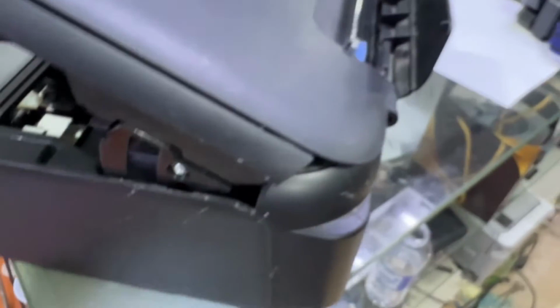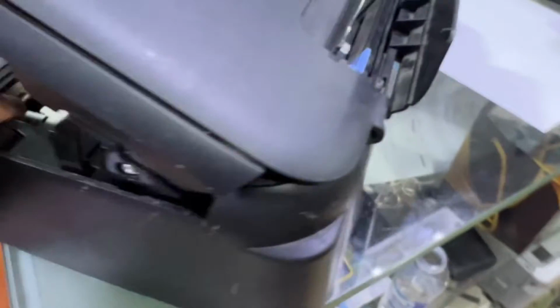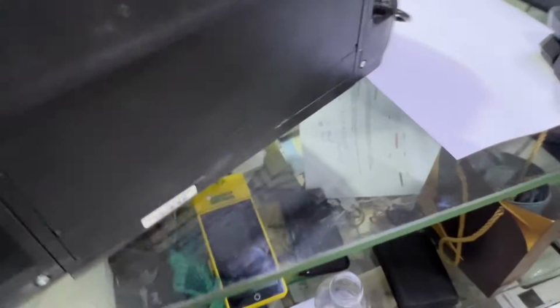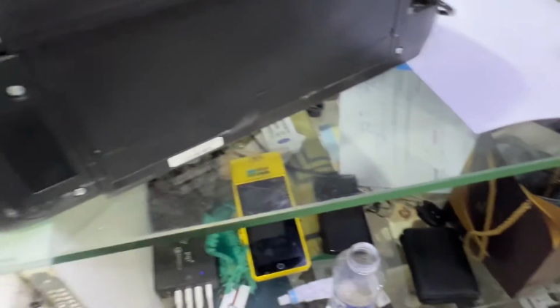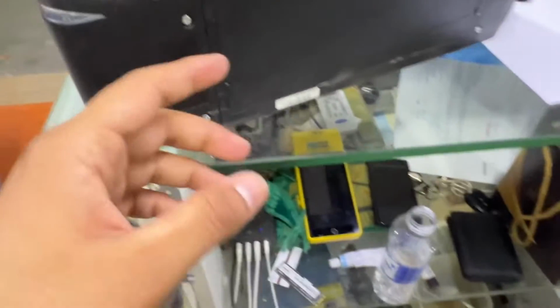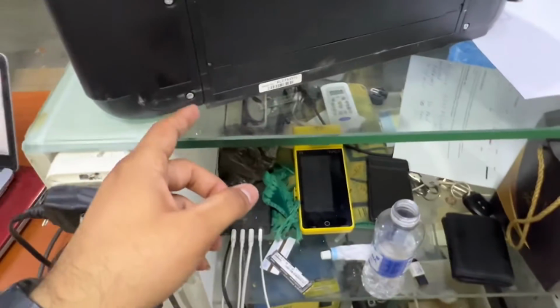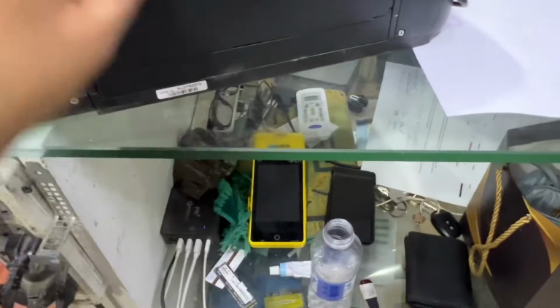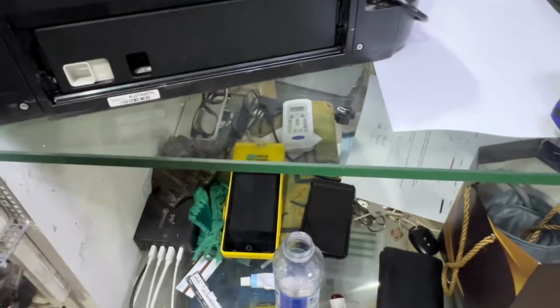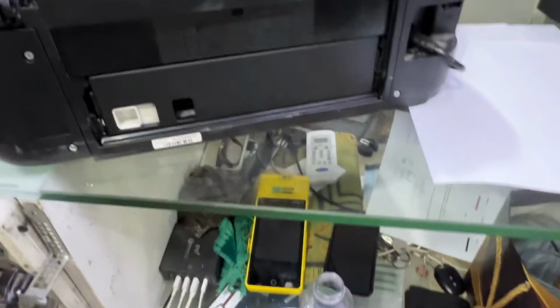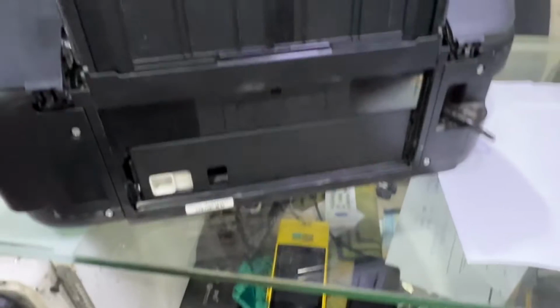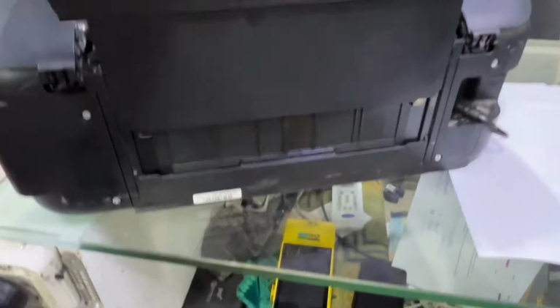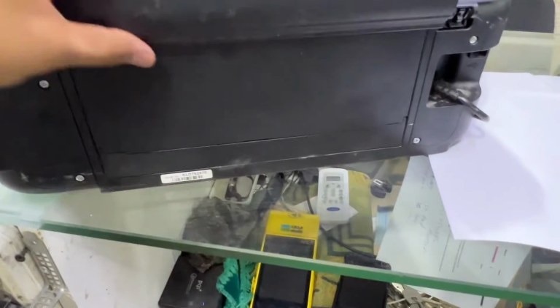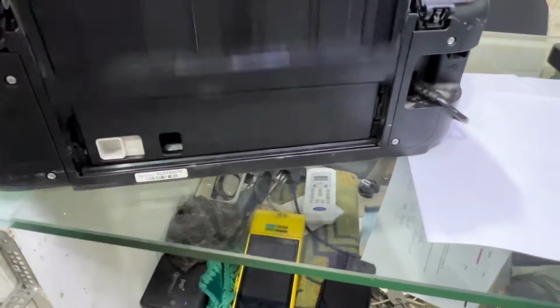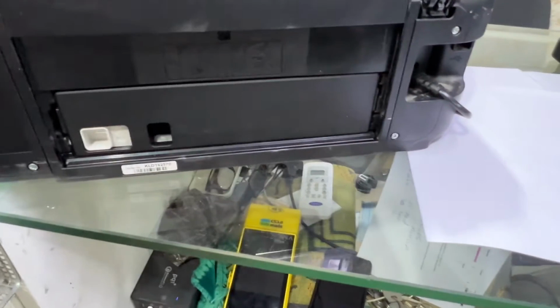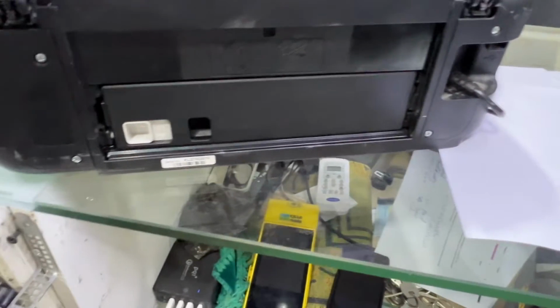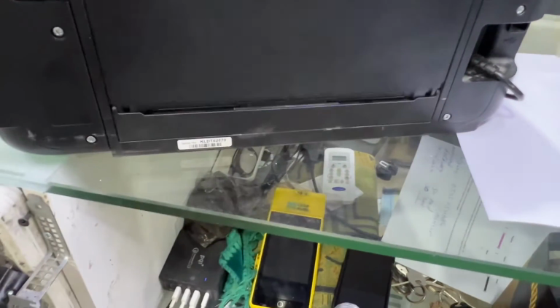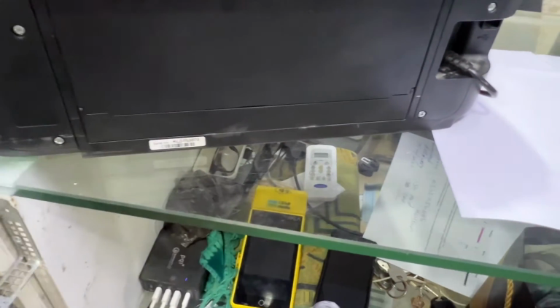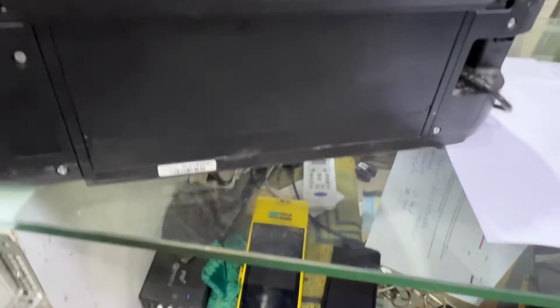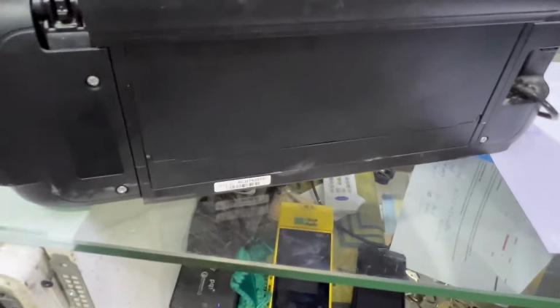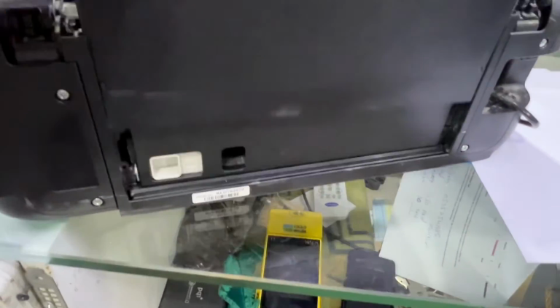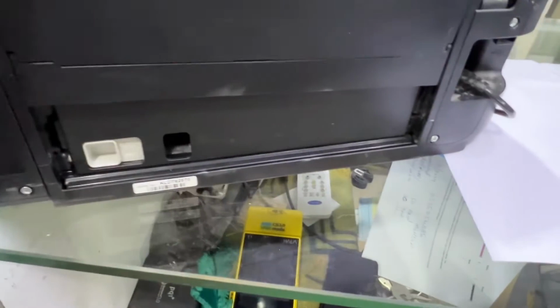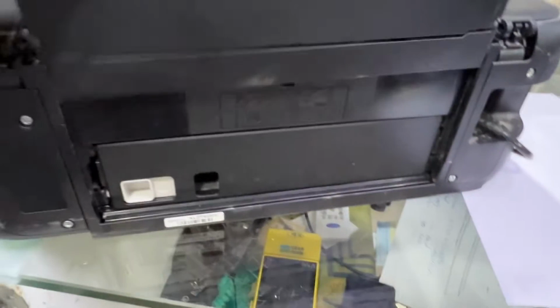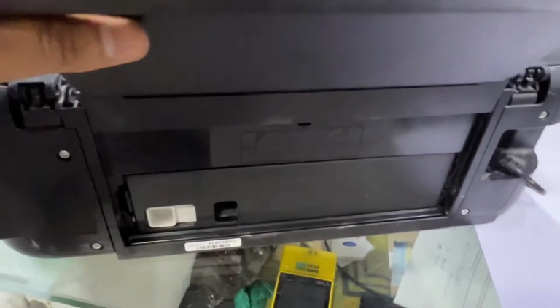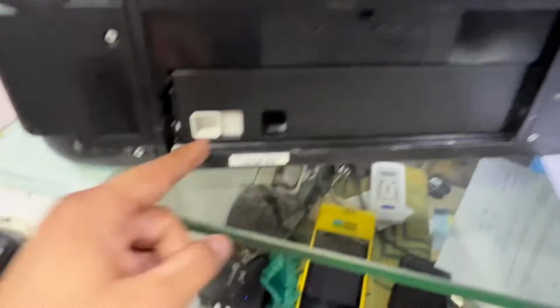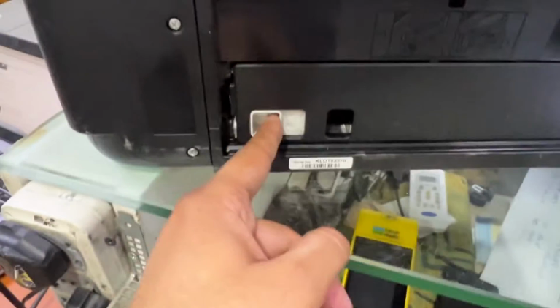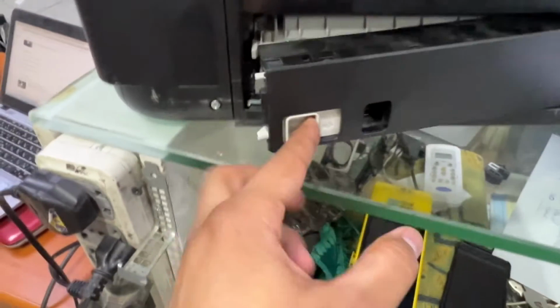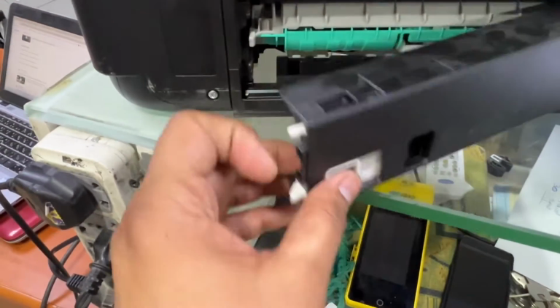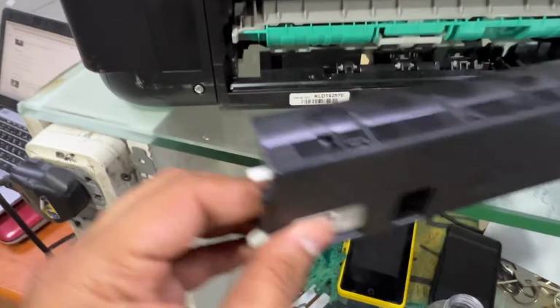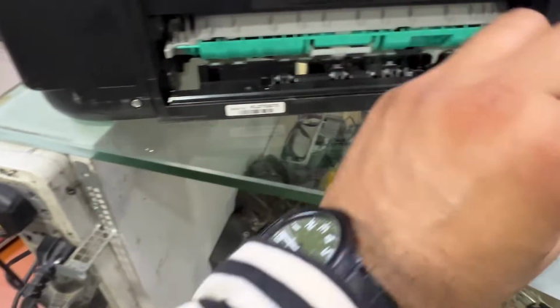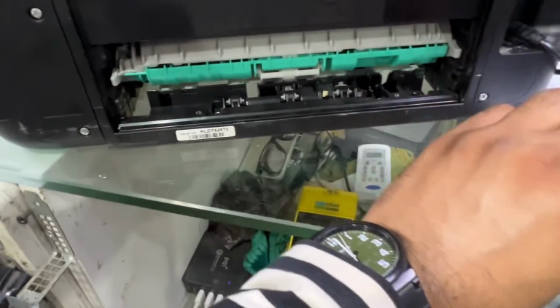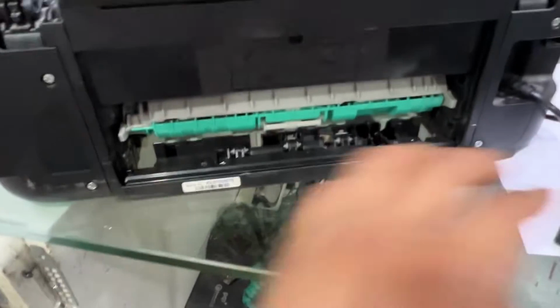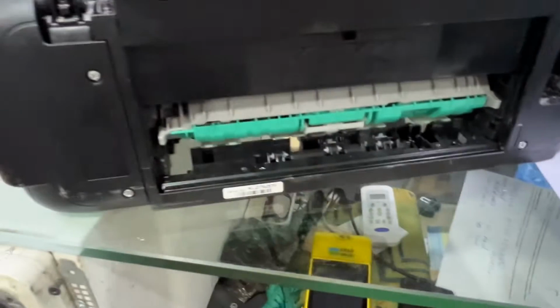The easy way, rather than to disassemble all of it, you can lift this cover up and remove this side cover and back cover. I removed it like this.